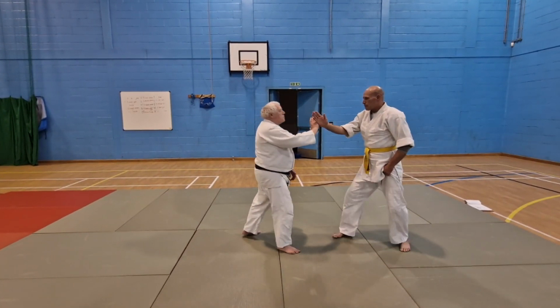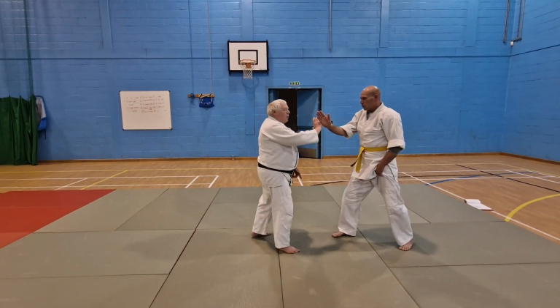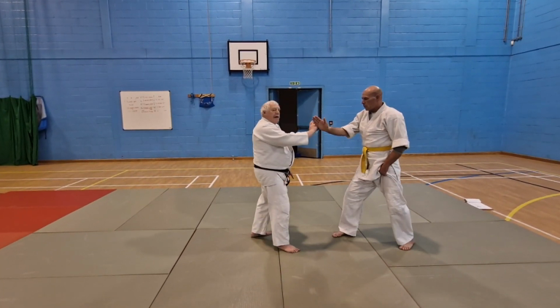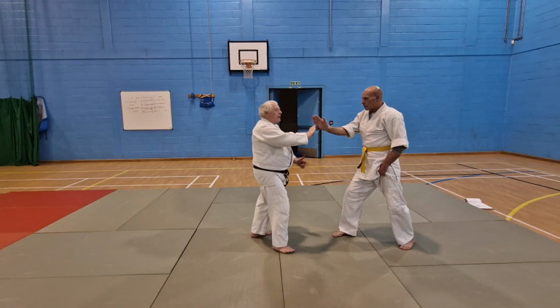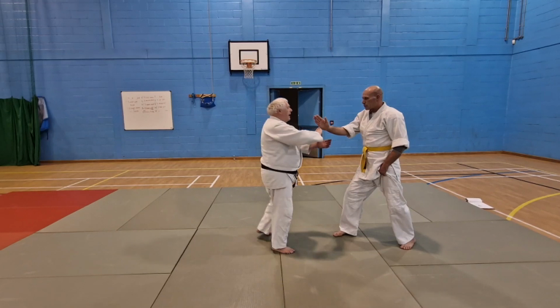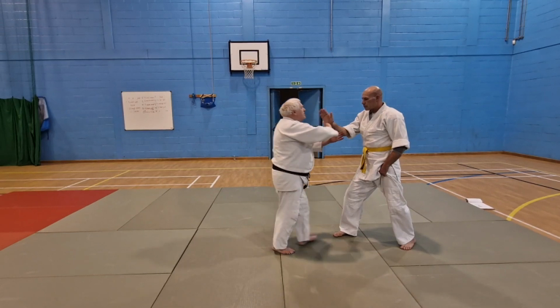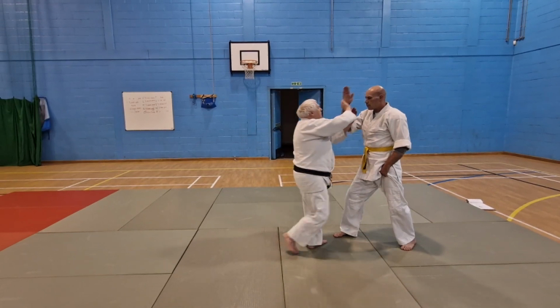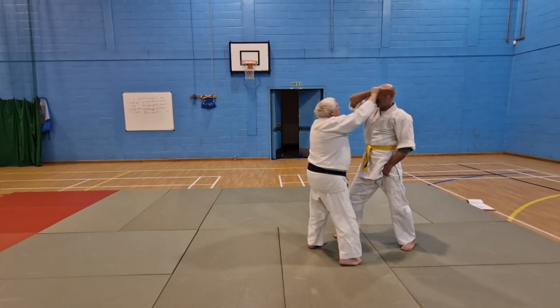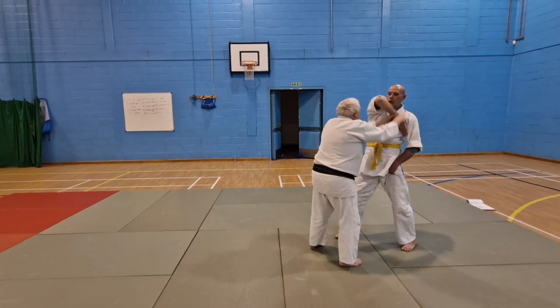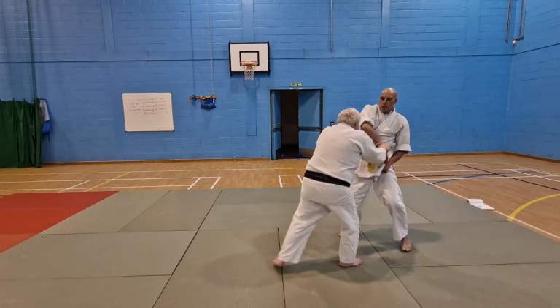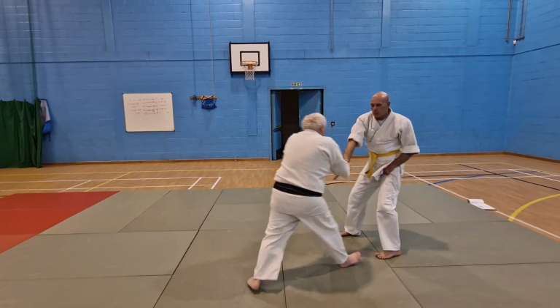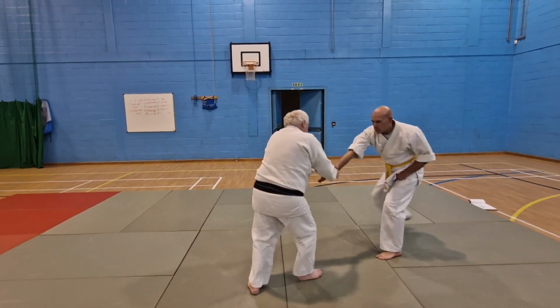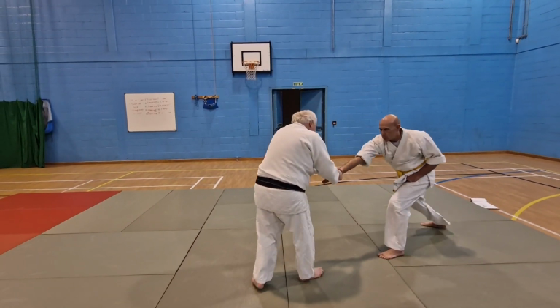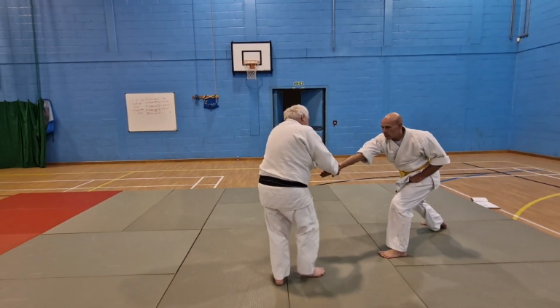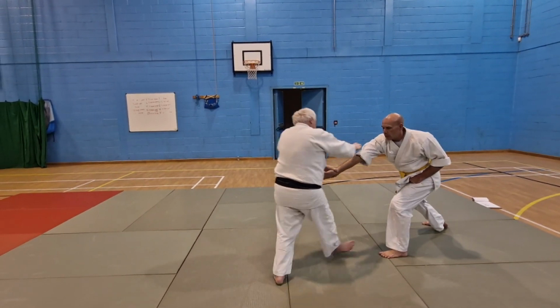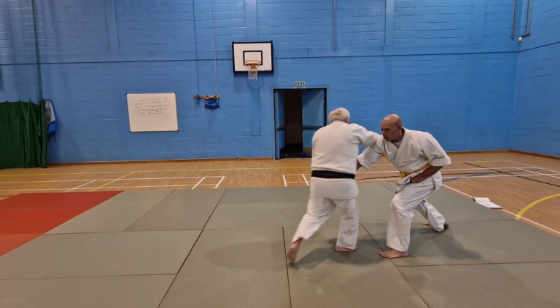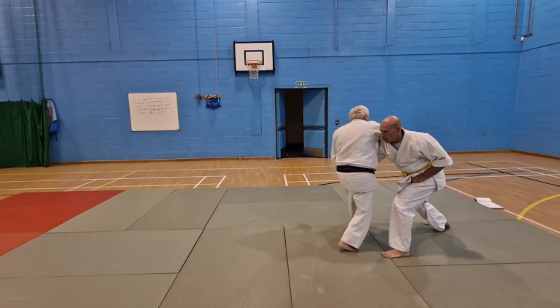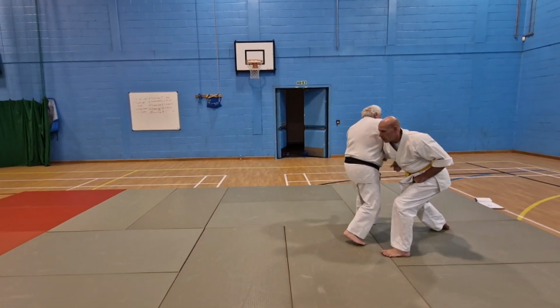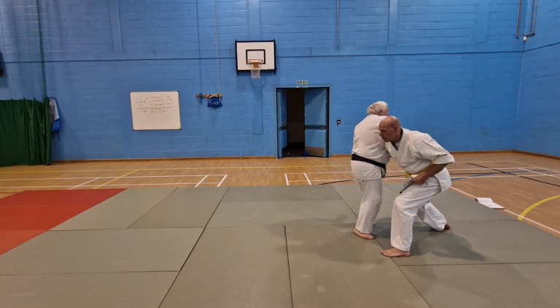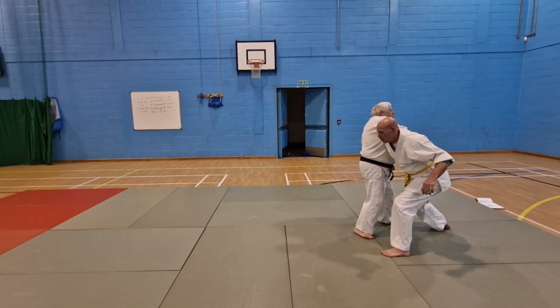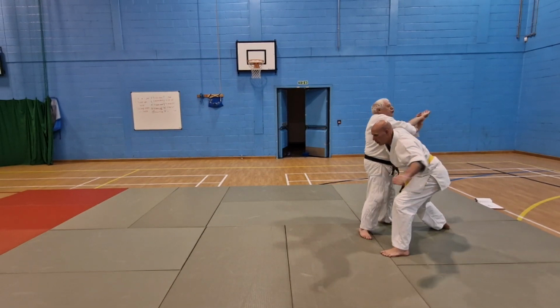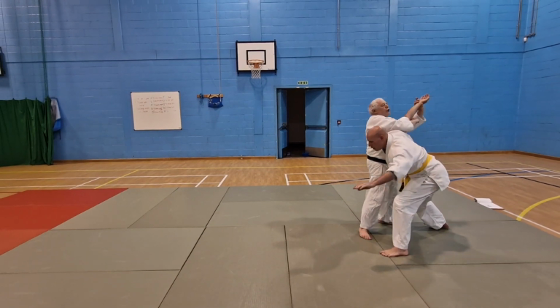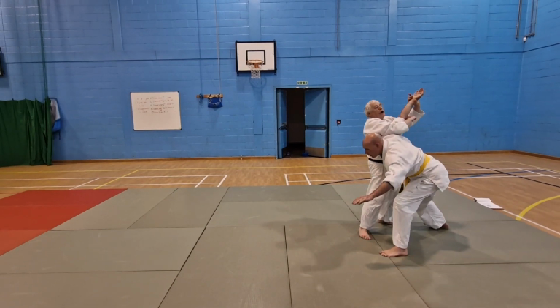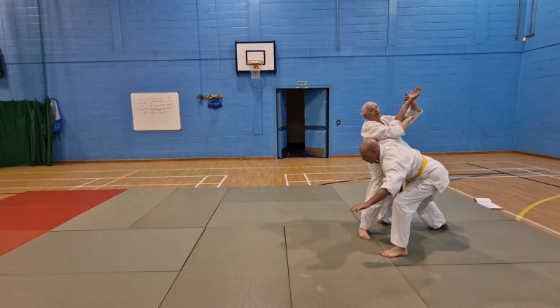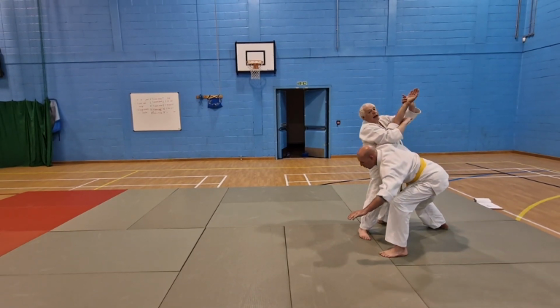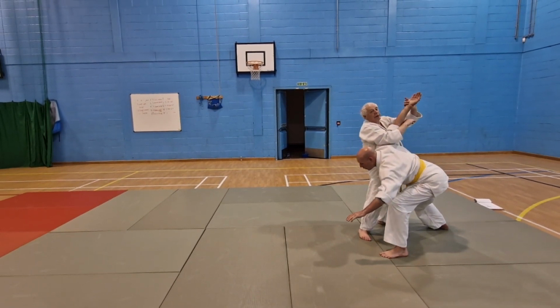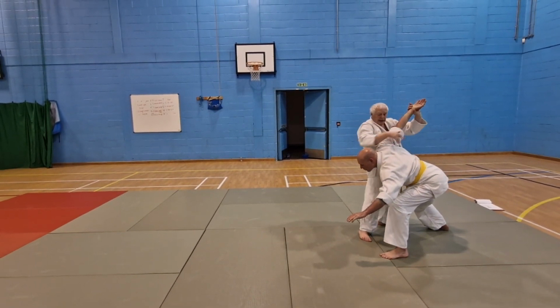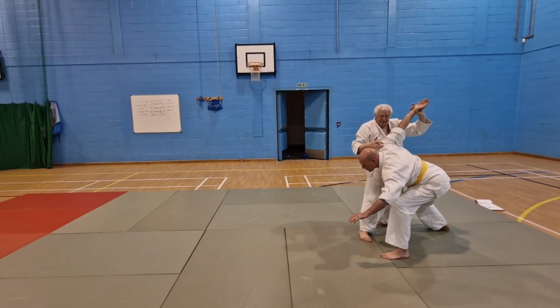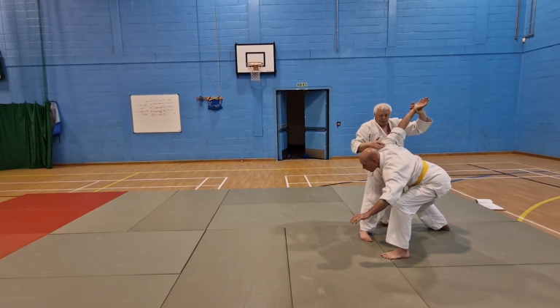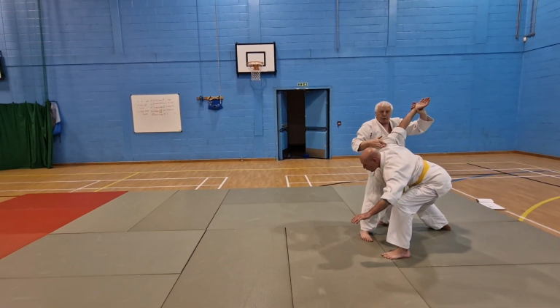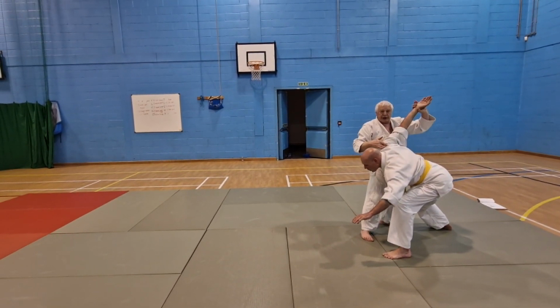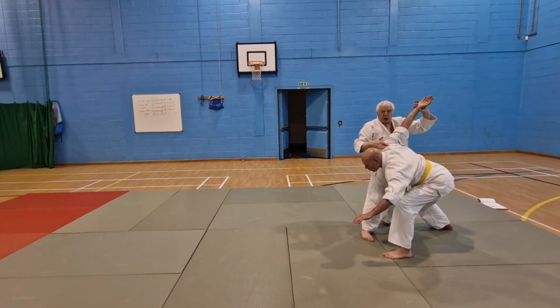When we're doing this, do not lift up — lifting up will break the shoulder.